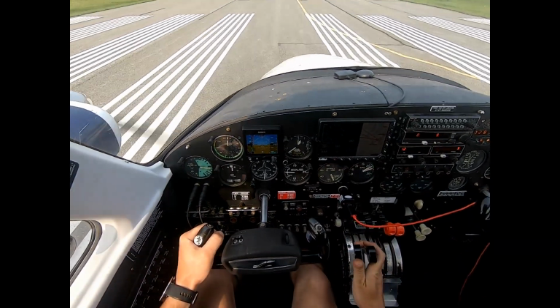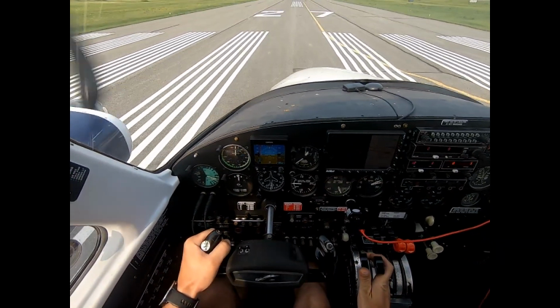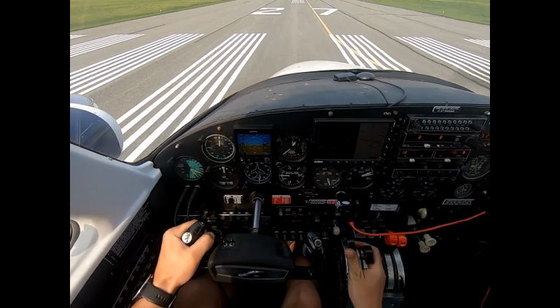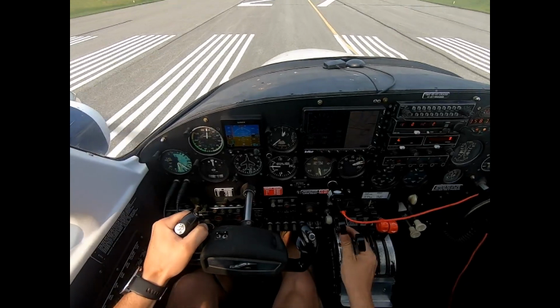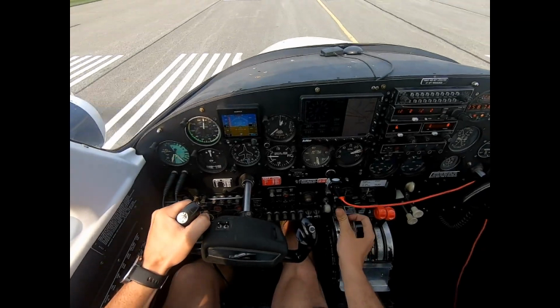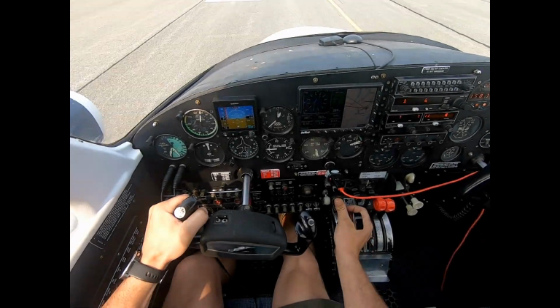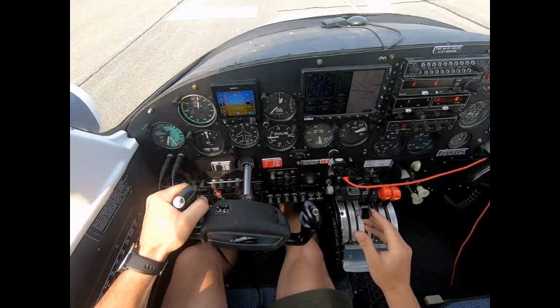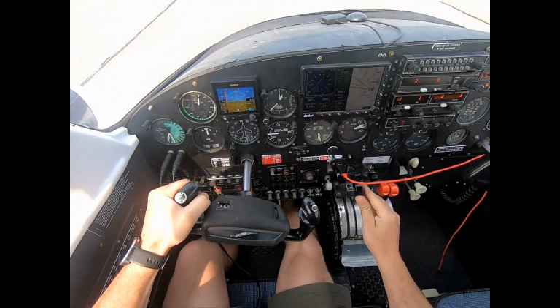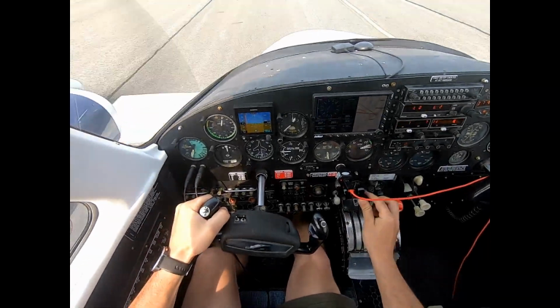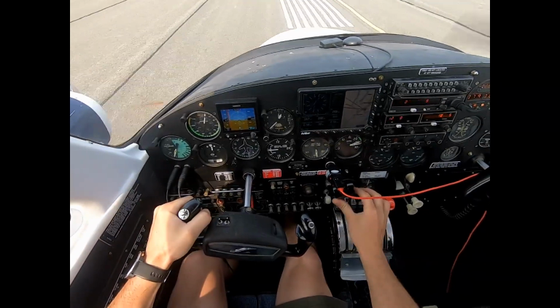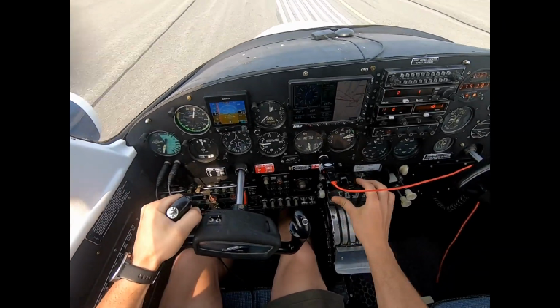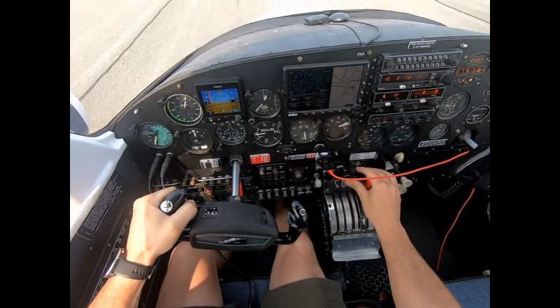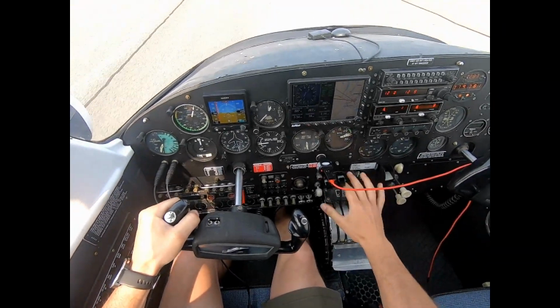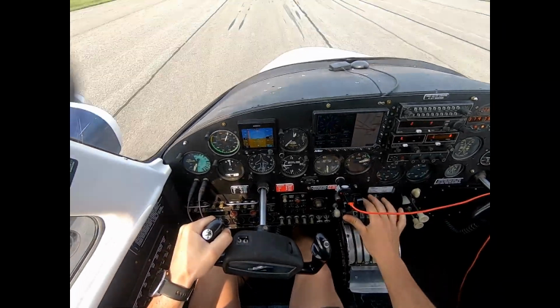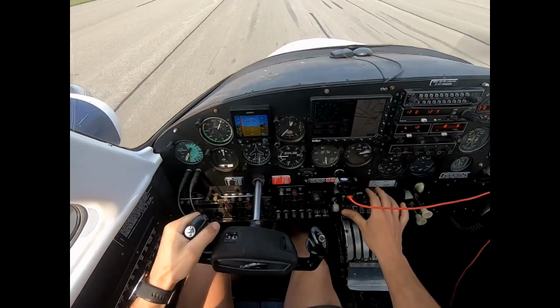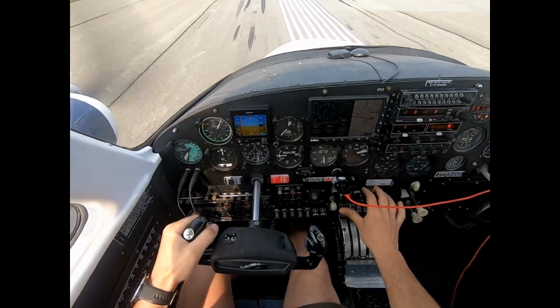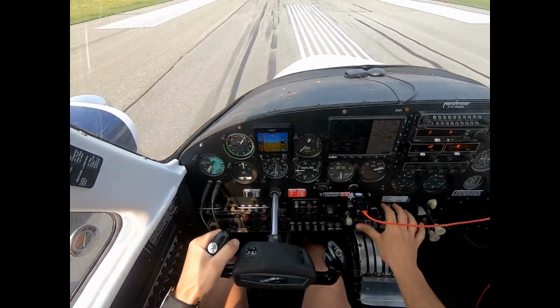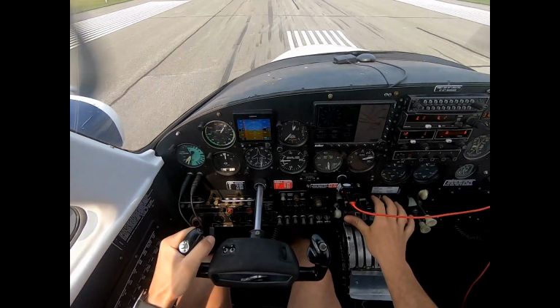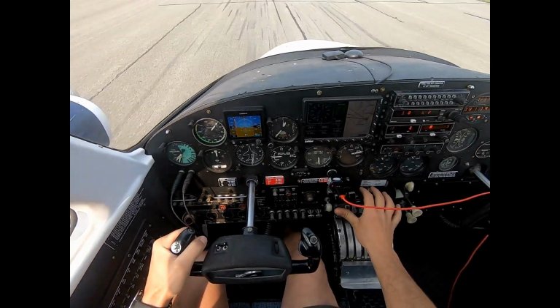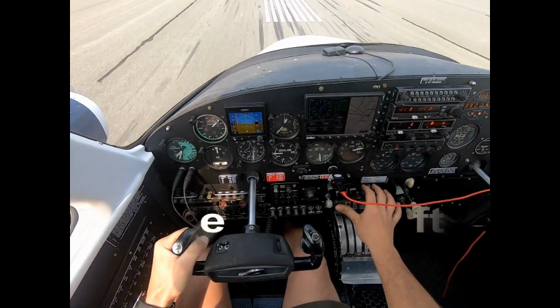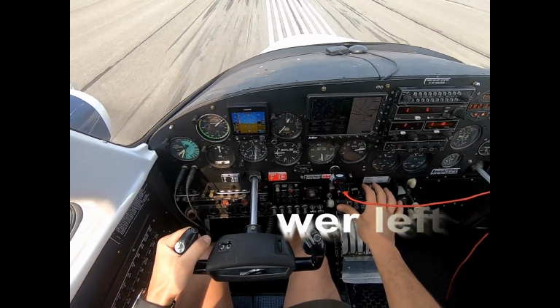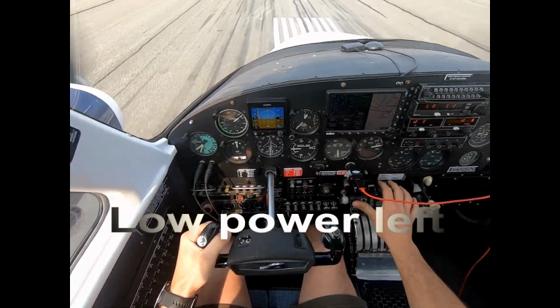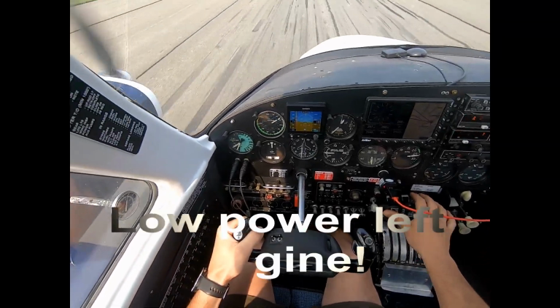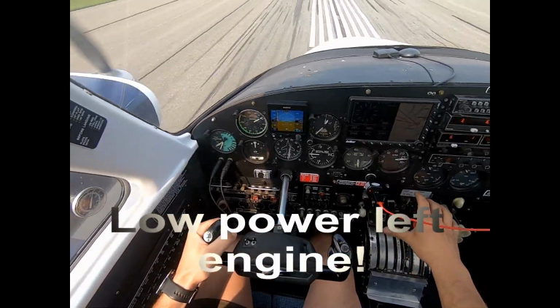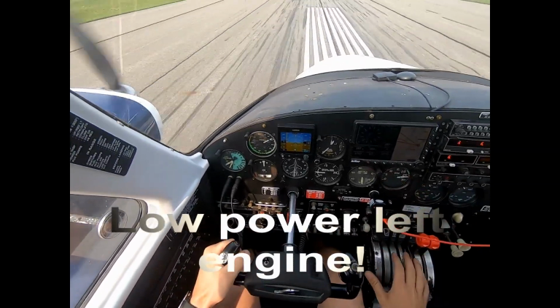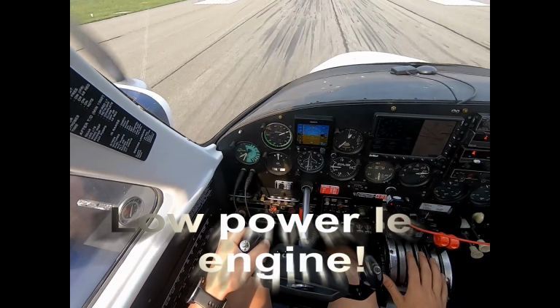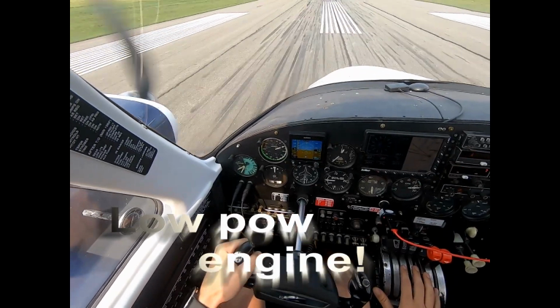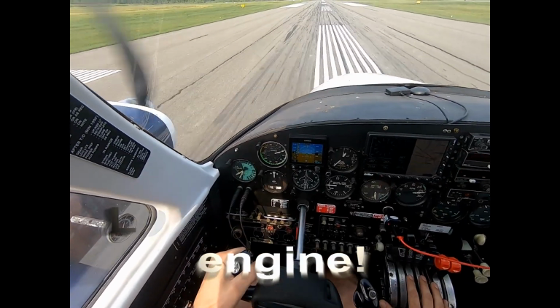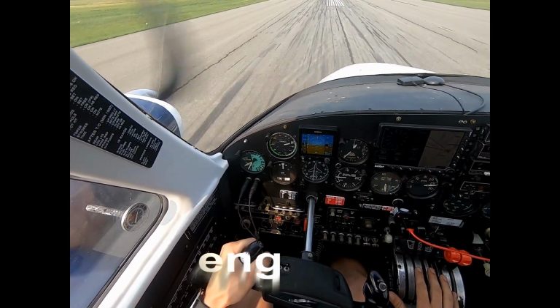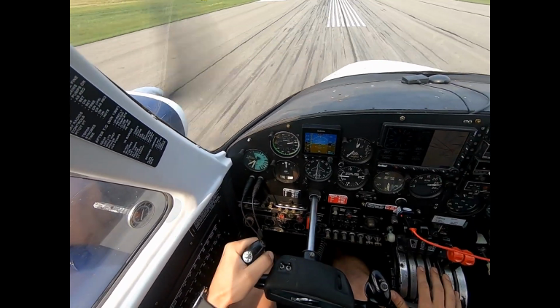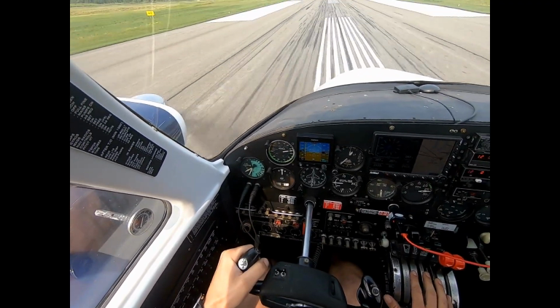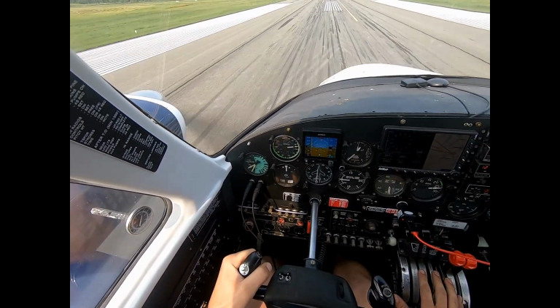Welcome to the channel everyone and the Cessna 310. We have a few issues we're troubleshooting with the aircraft. The aircraft seems to be flying slow, about 20 knots or 25 miles an hour in cruise.